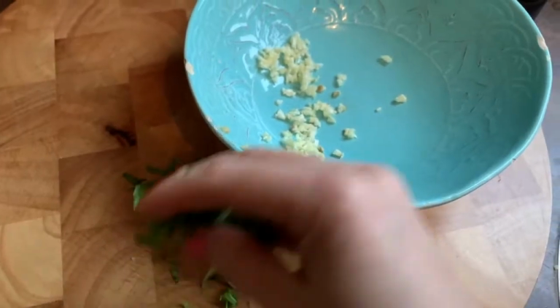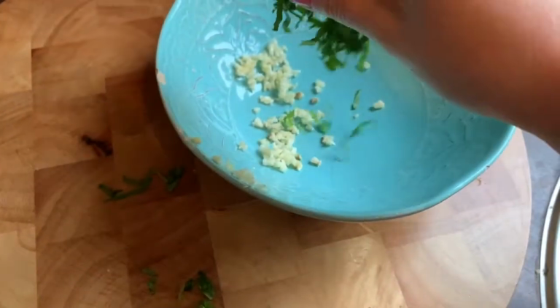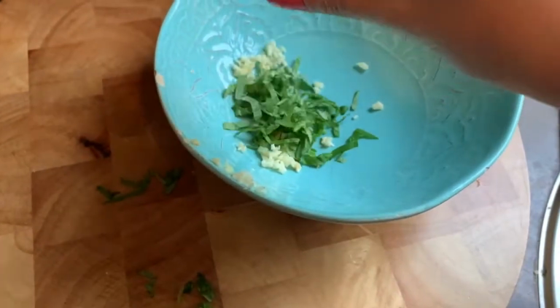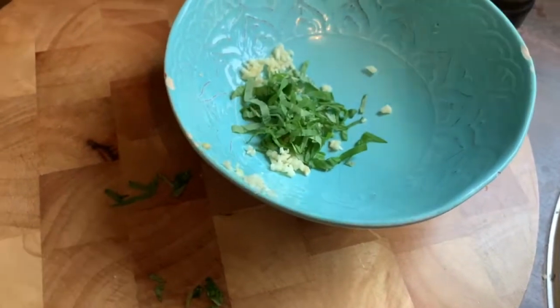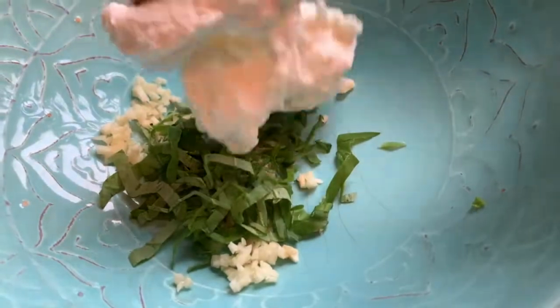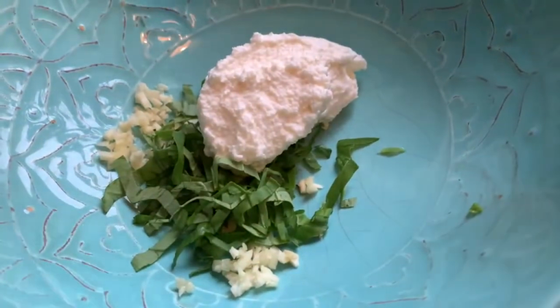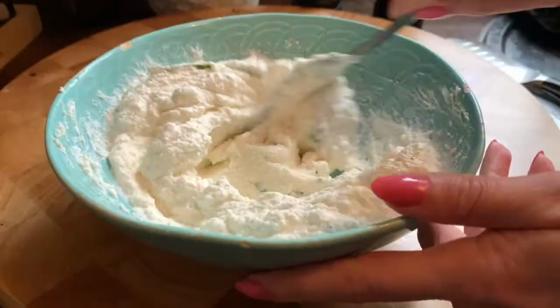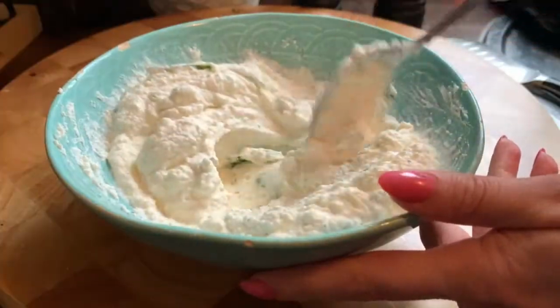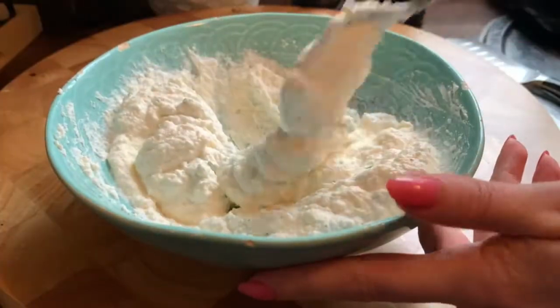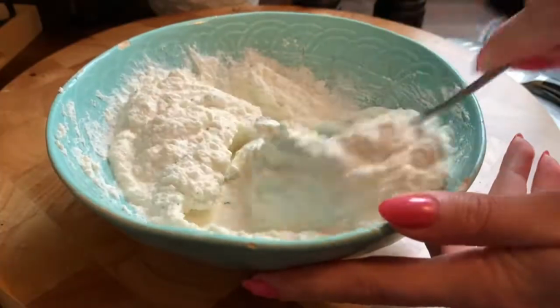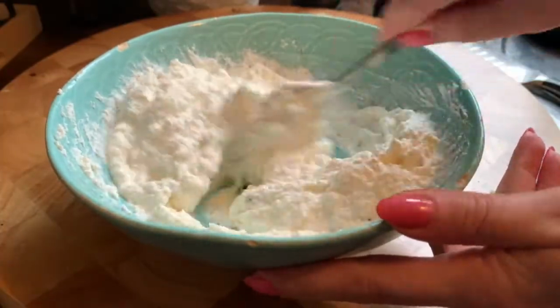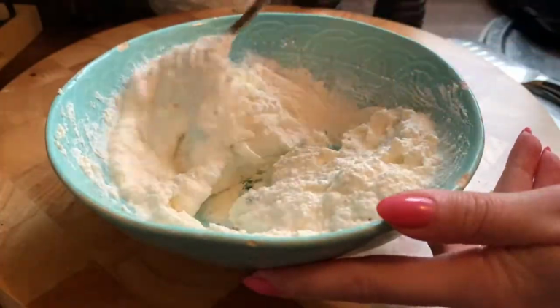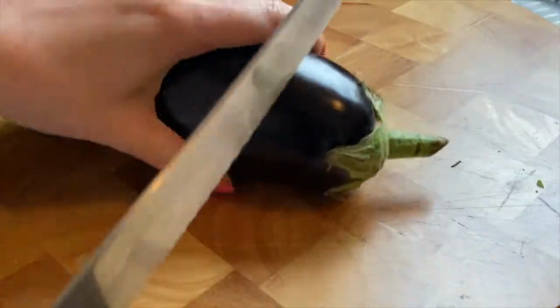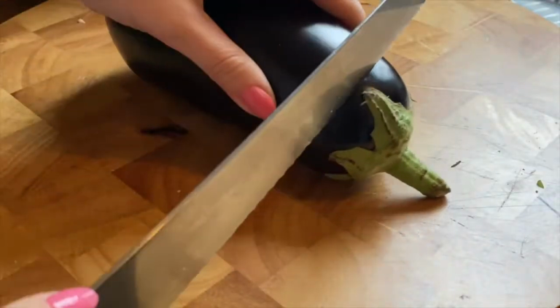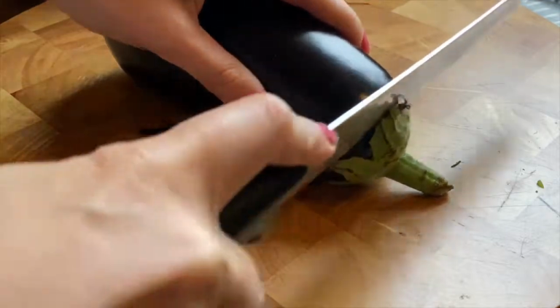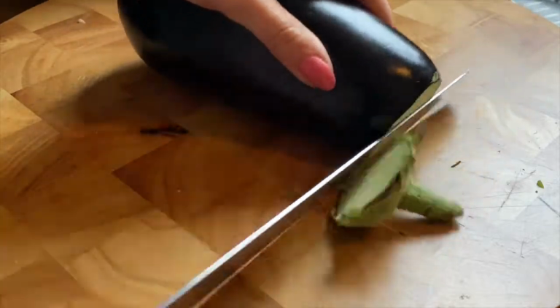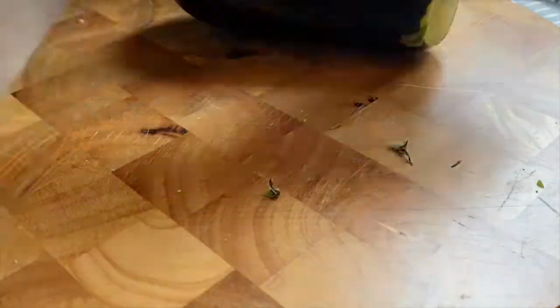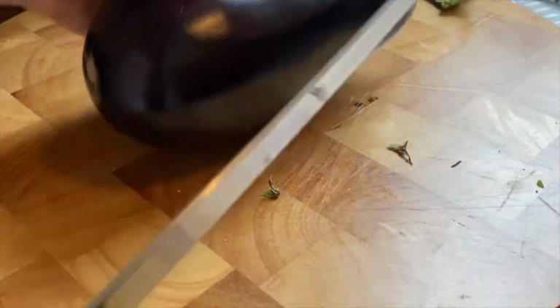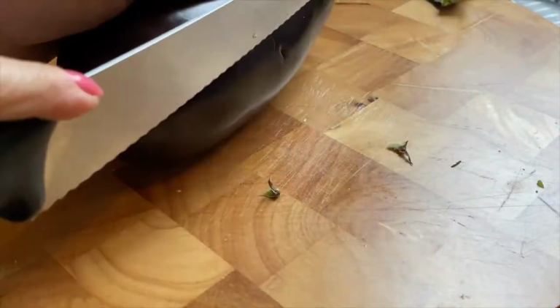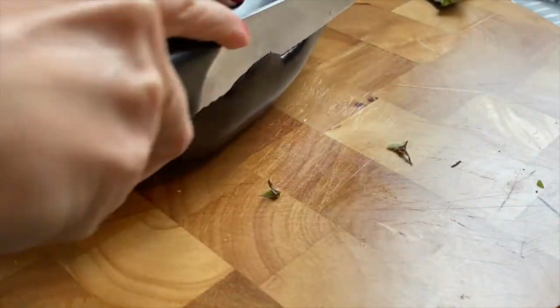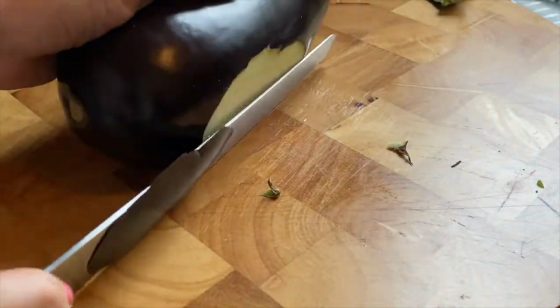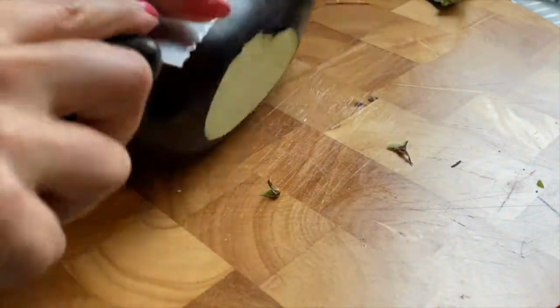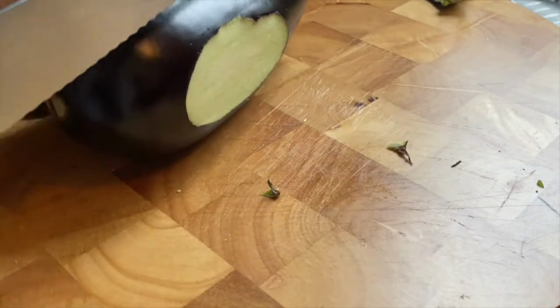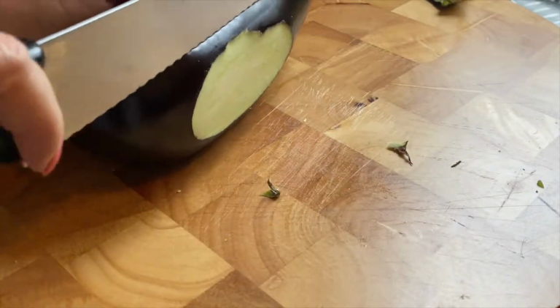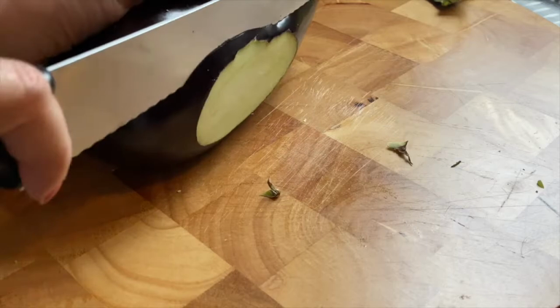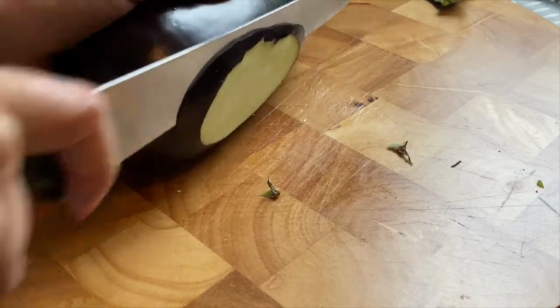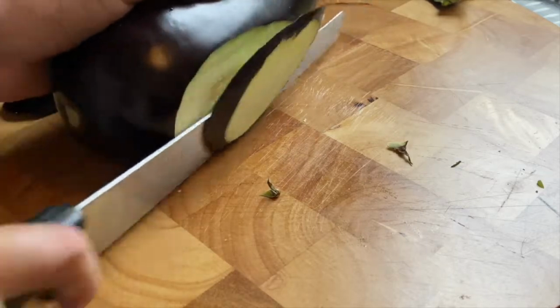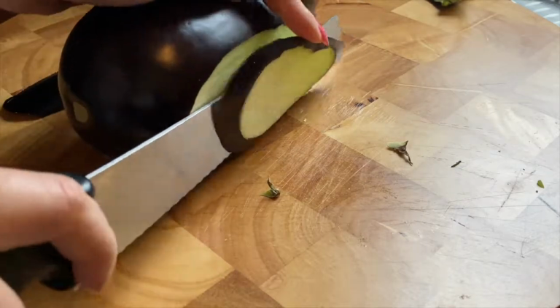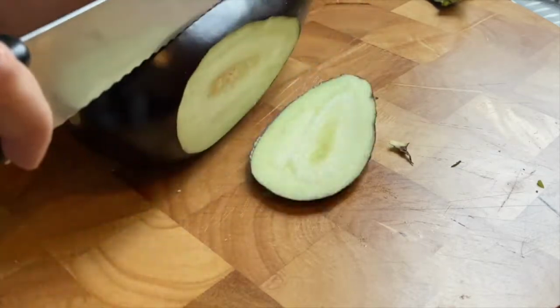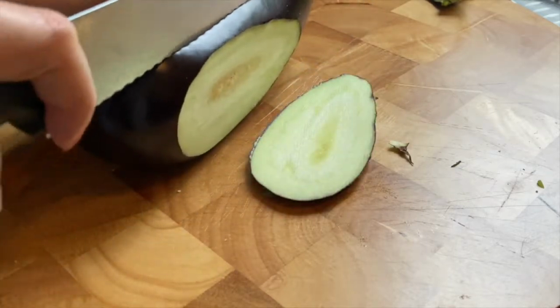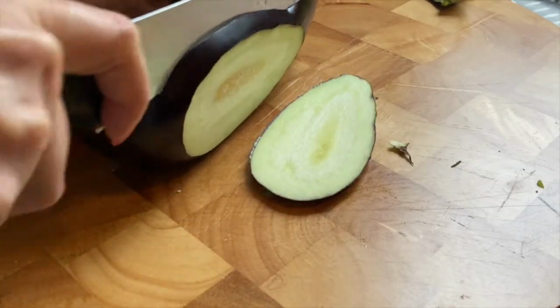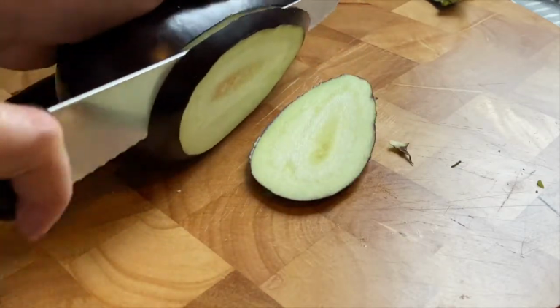And now we do the ricotta mix — you just need ricotta, basil and garlic and some seasoning. And now the aubergine, eggplants — you just thinly slice it three to five millimeters on the long side. Just like that.